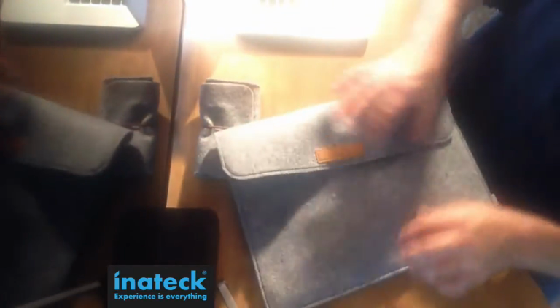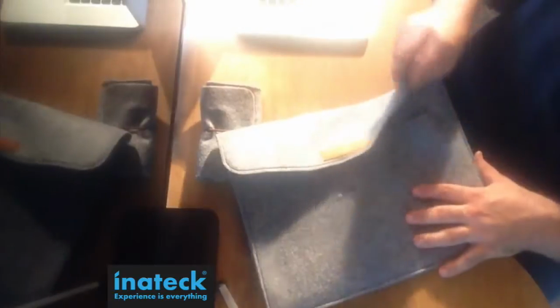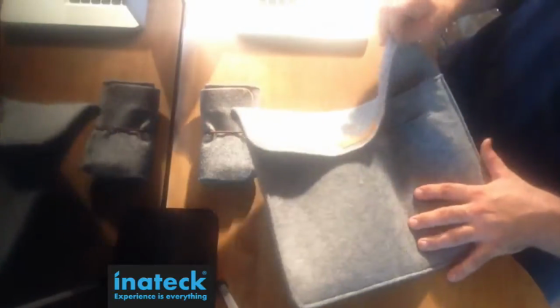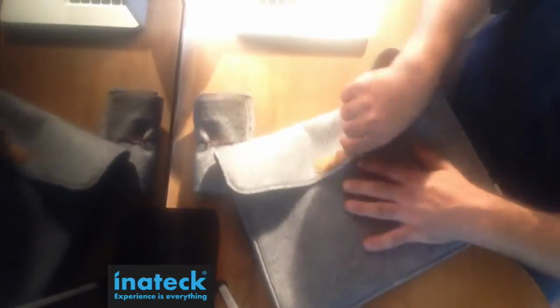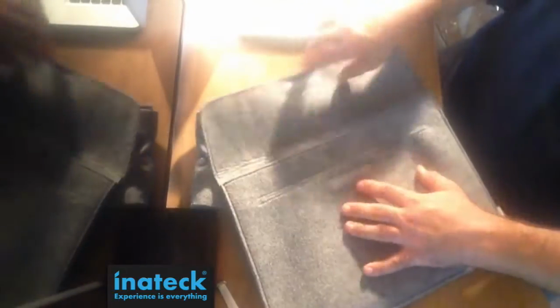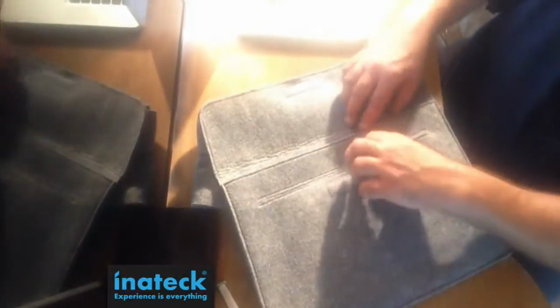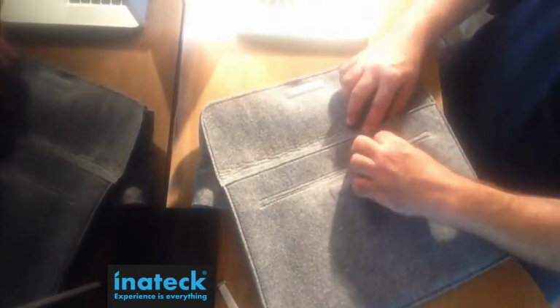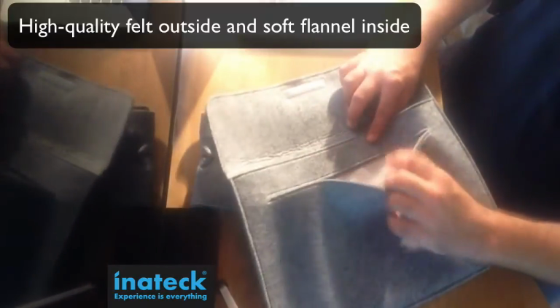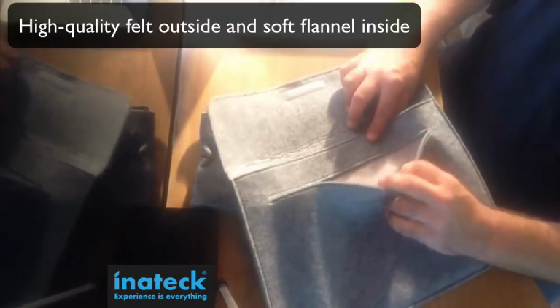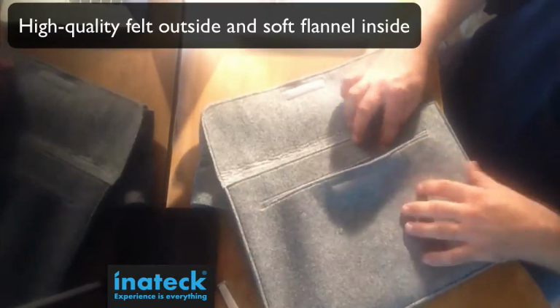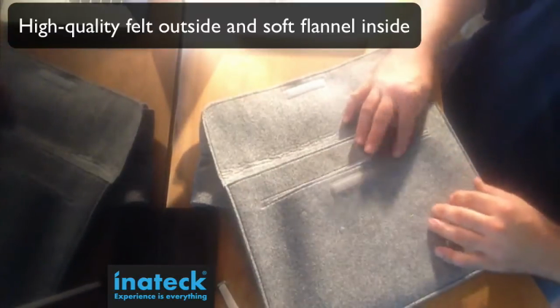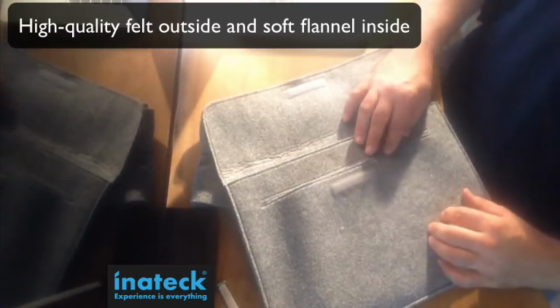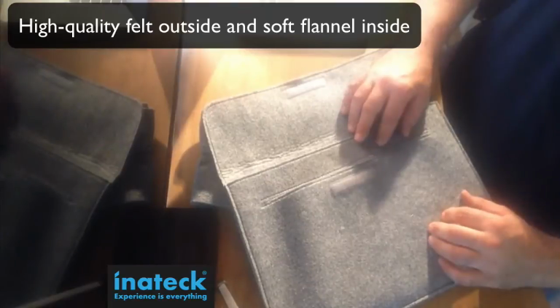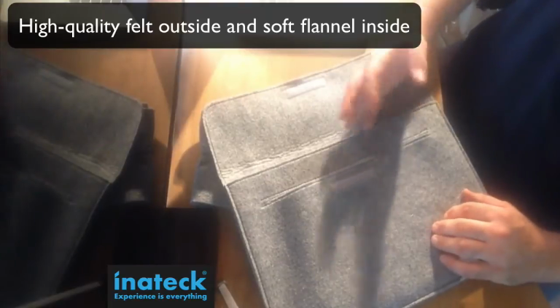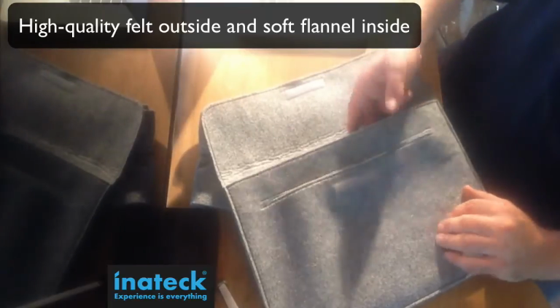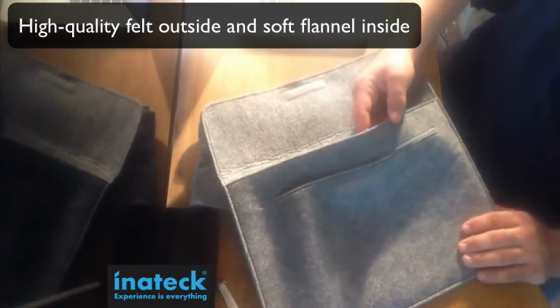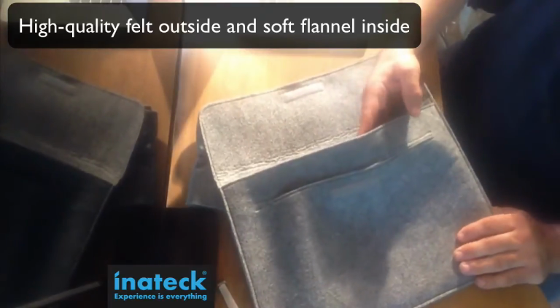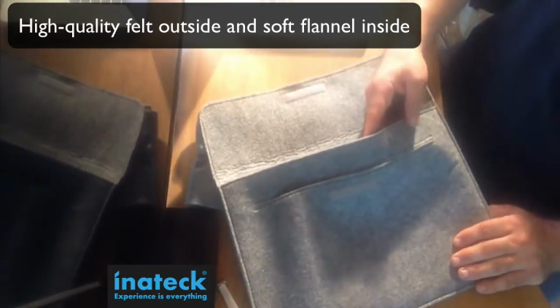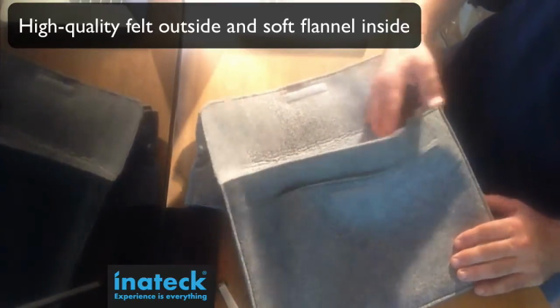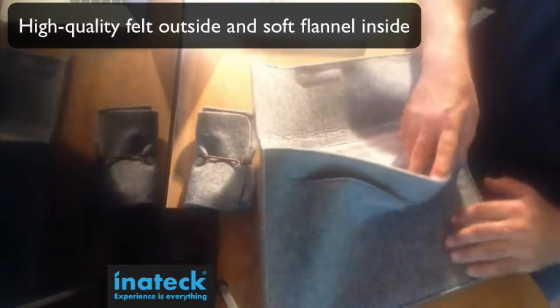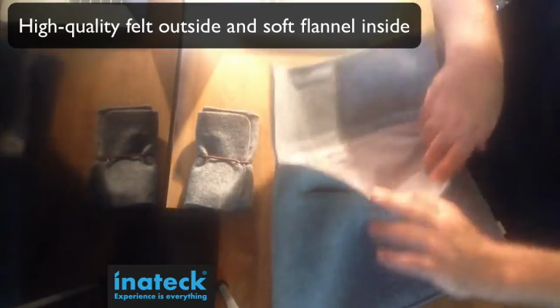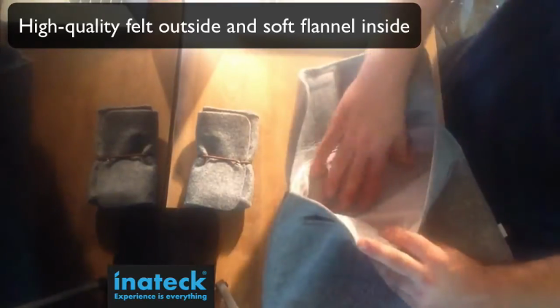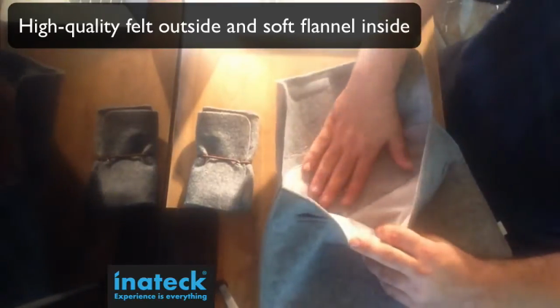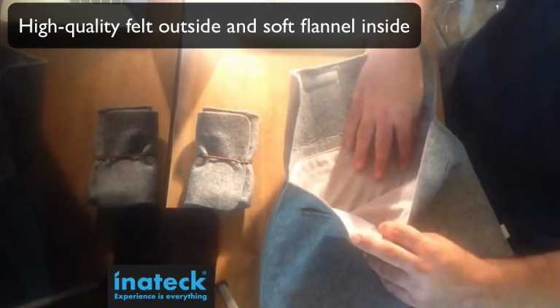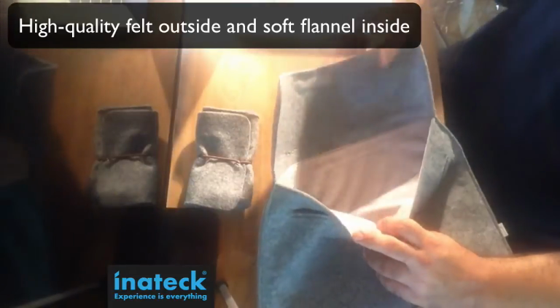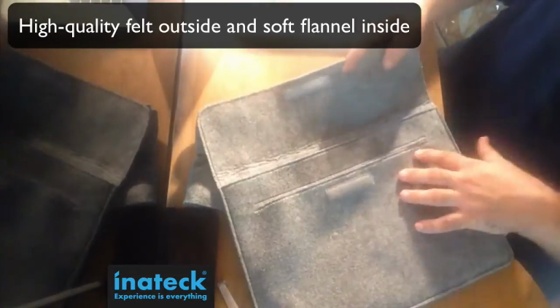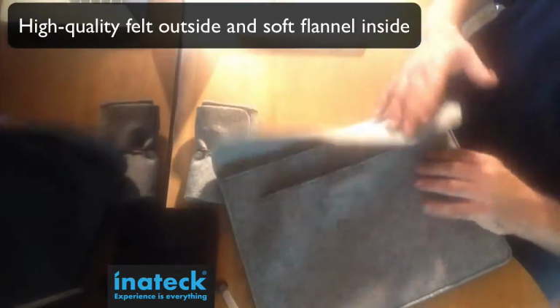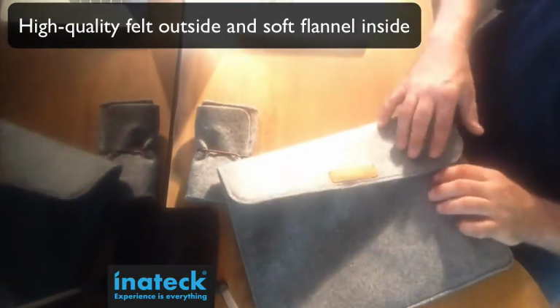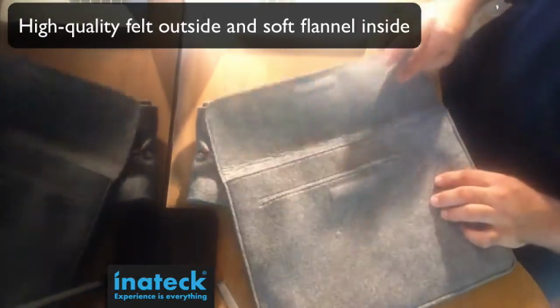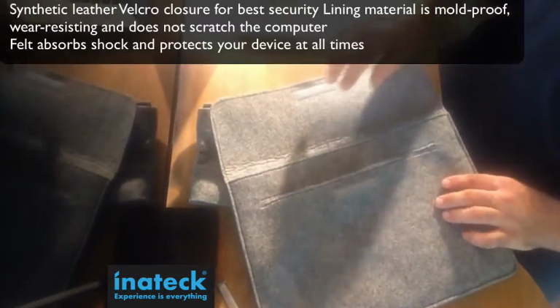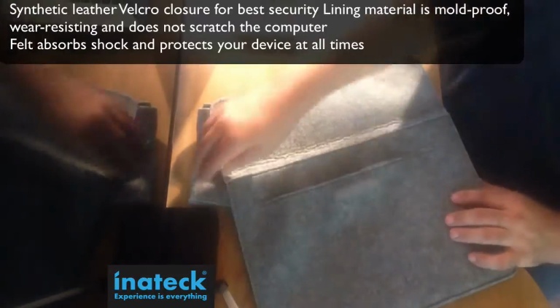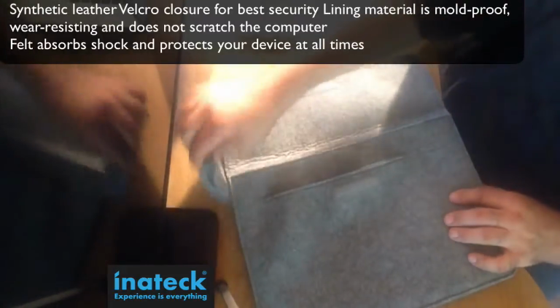In the front, the Velcro is very strong. The stitching is well-made; everything is well-stitched. It's made out of a felt material. Inside it's nice and soft — it will actually clean your MacBook Pro when you take it in and out of the case.